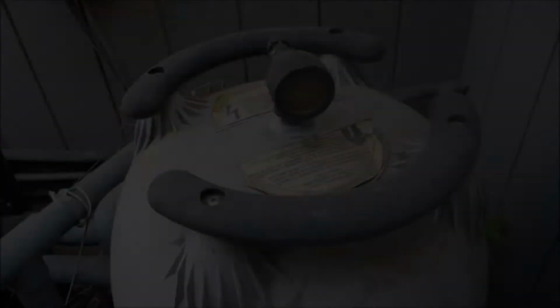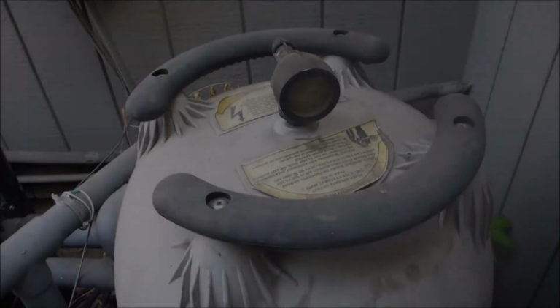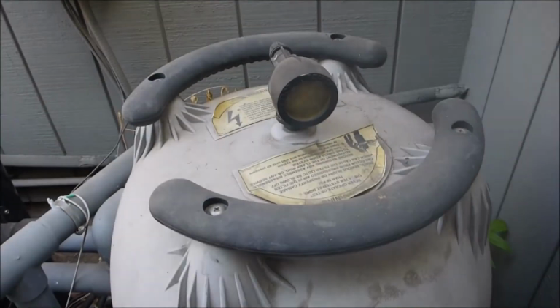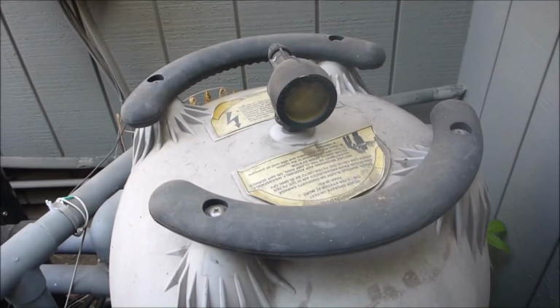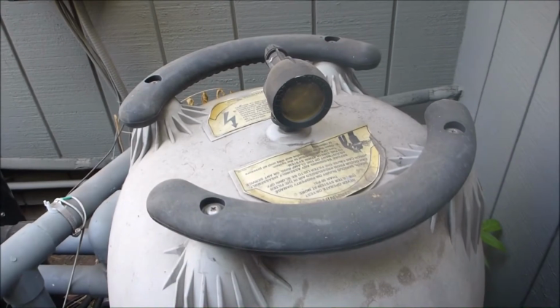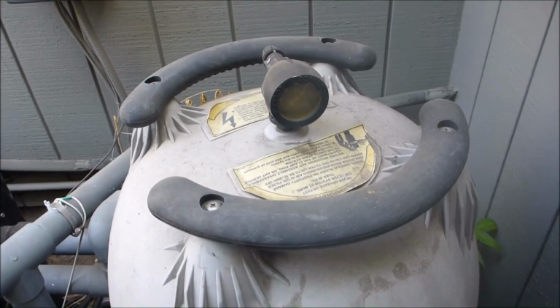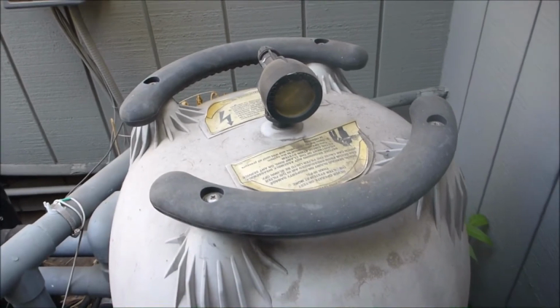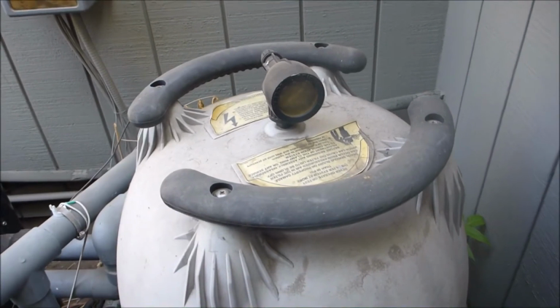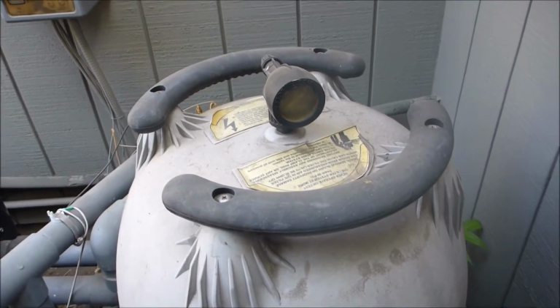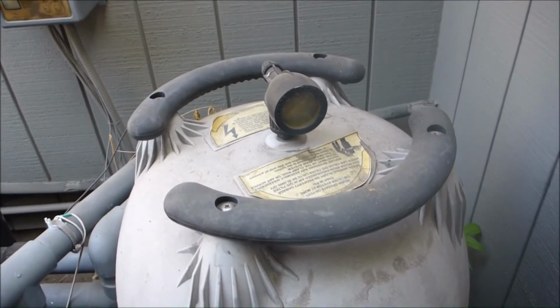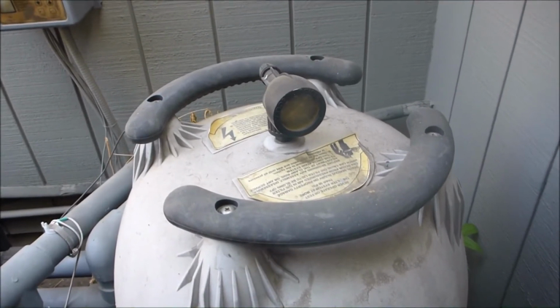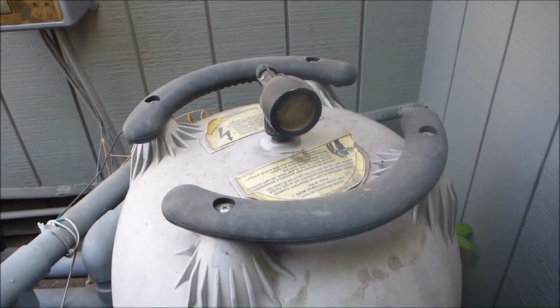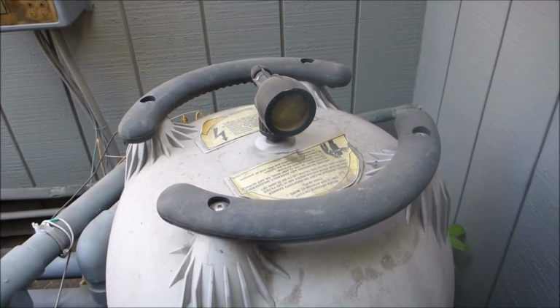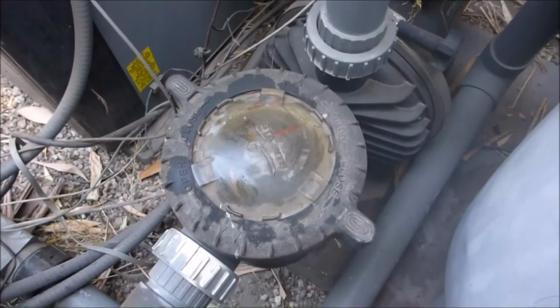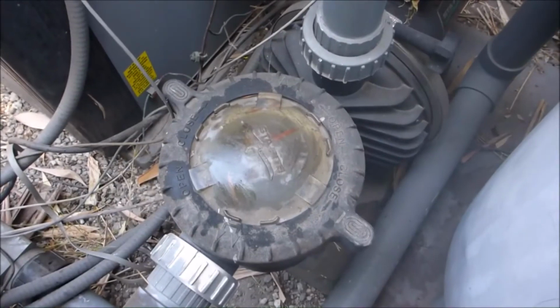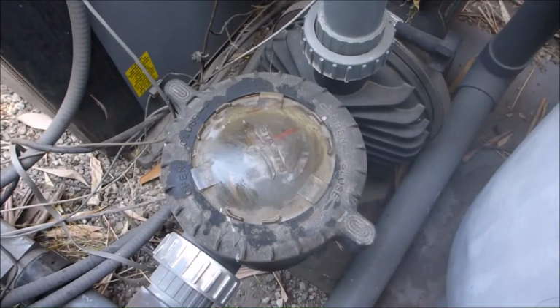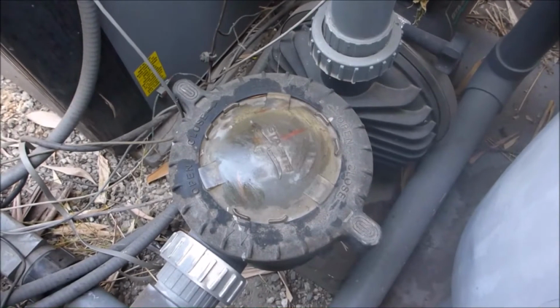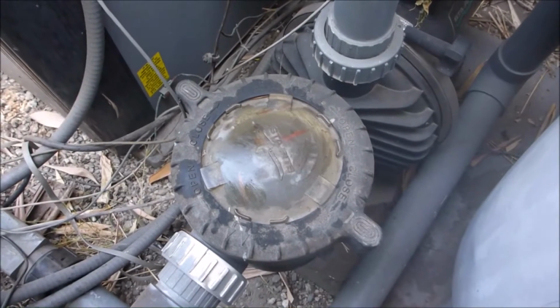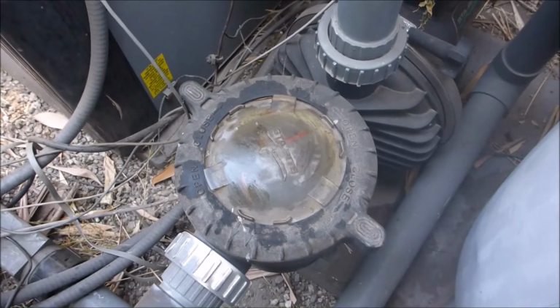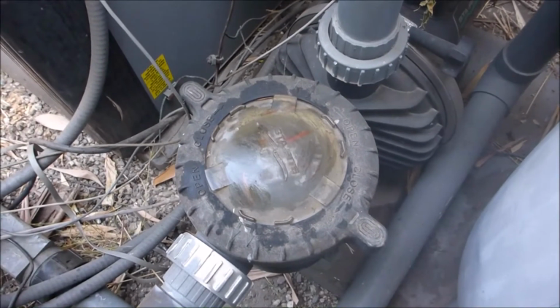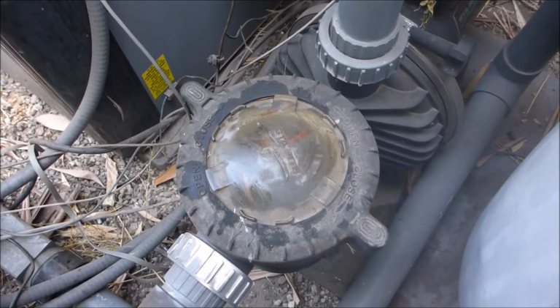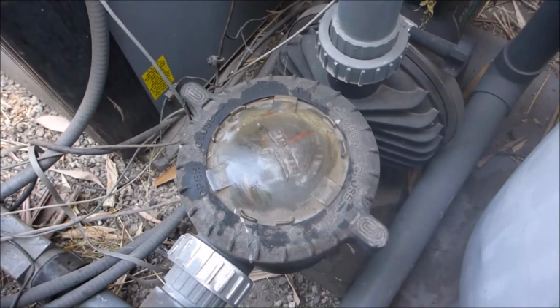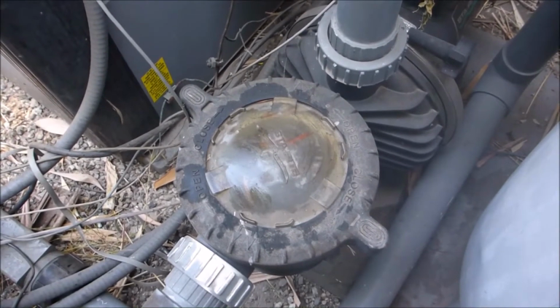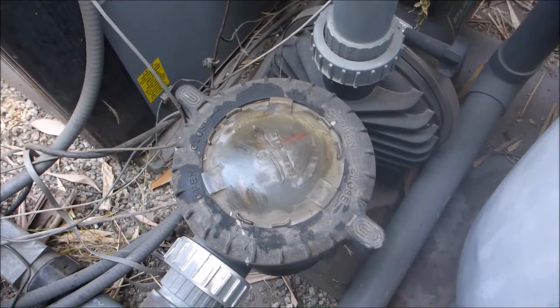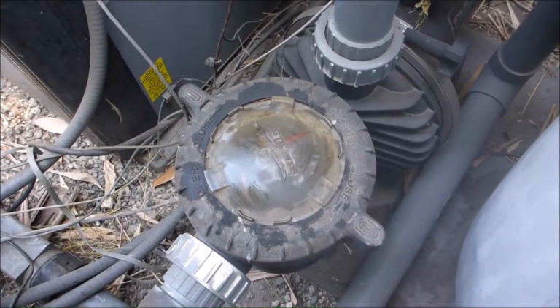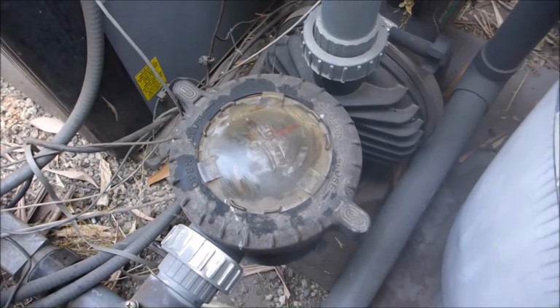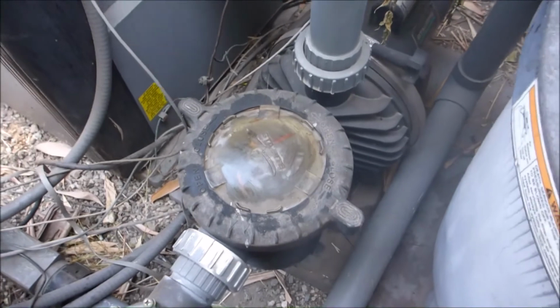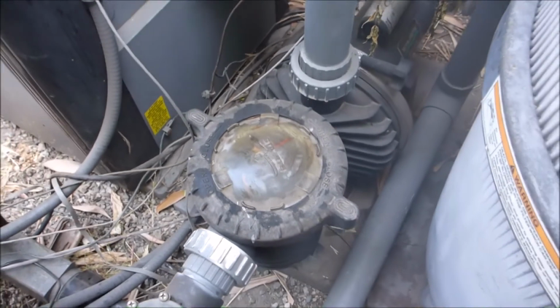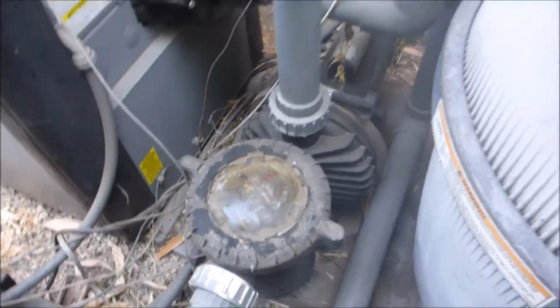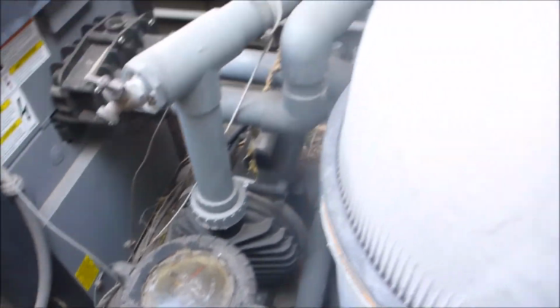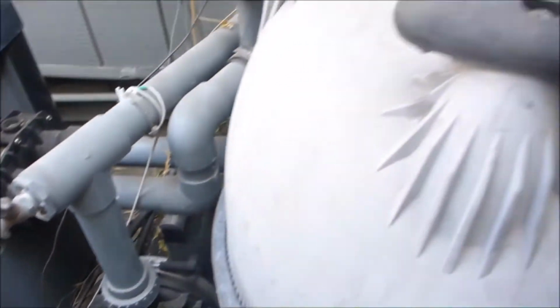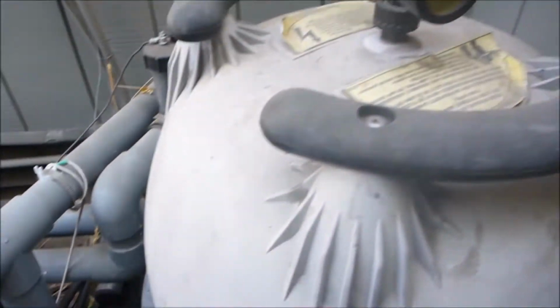Since the MX-6 is a suction side cleaner, you want to make sure your filter is clean, as this will affect the movement of the cleaner. You also want to make sure the pump basket is free of debris and the pump is working properly. Before you start changing parts, check the pump and filter to make sure they're clean.